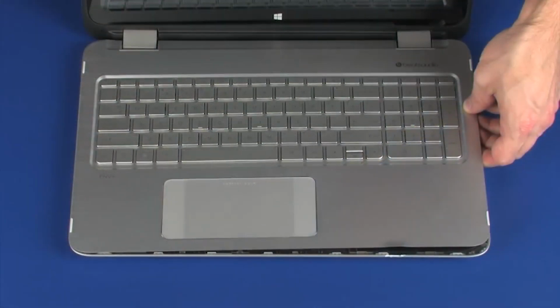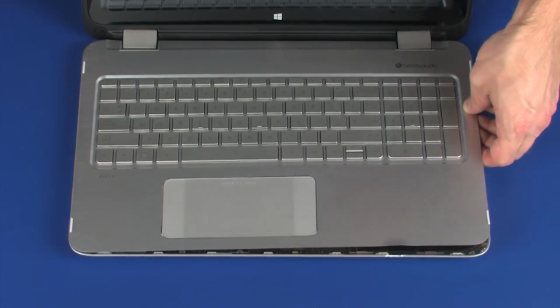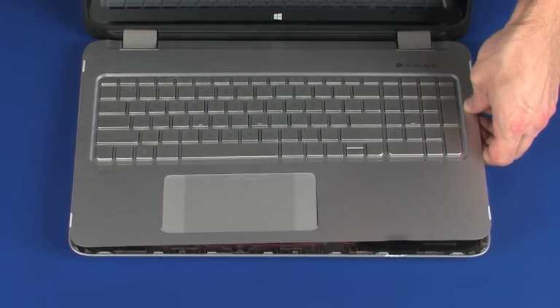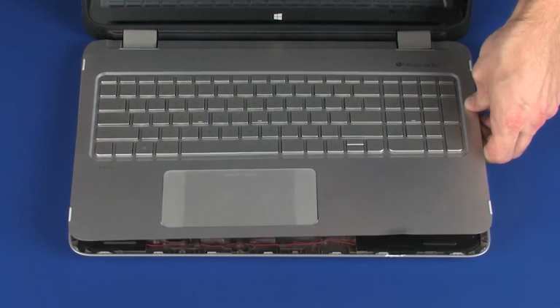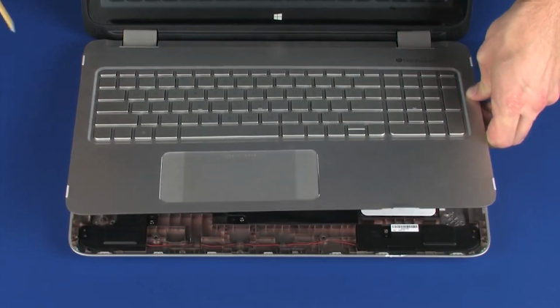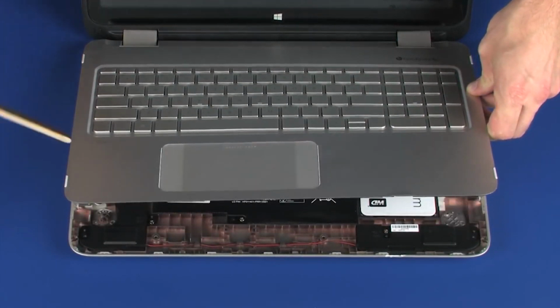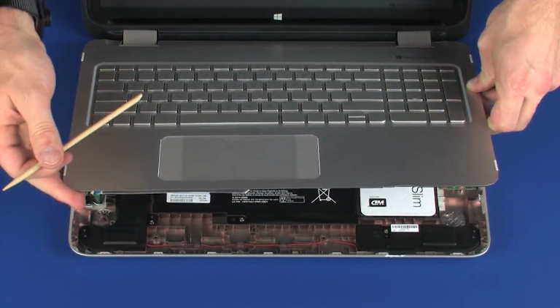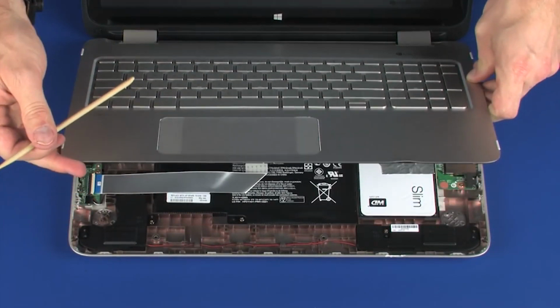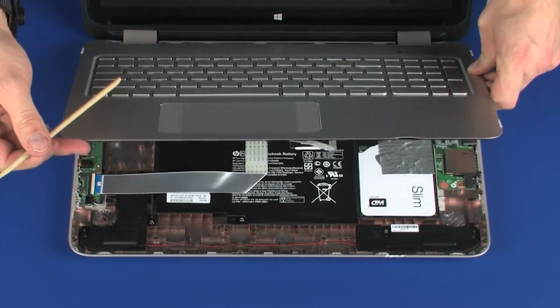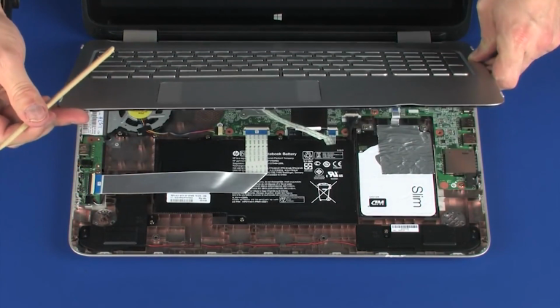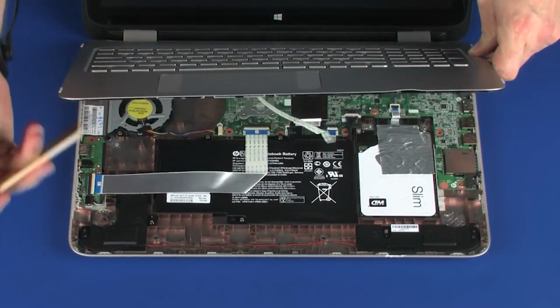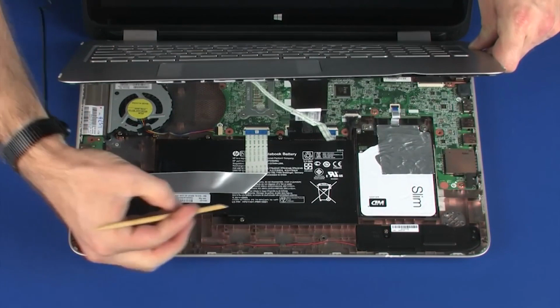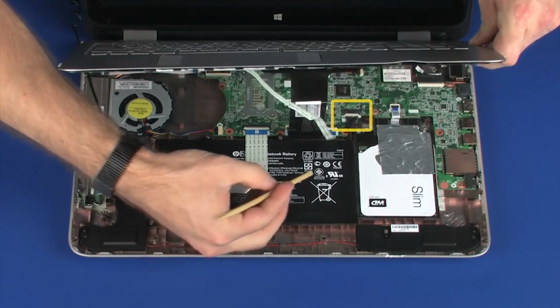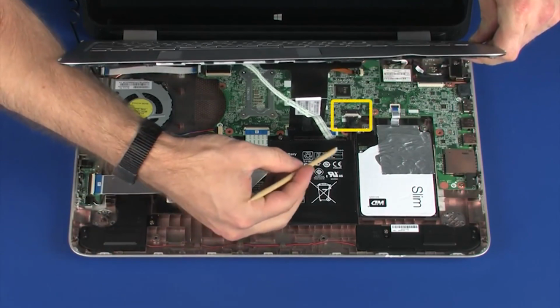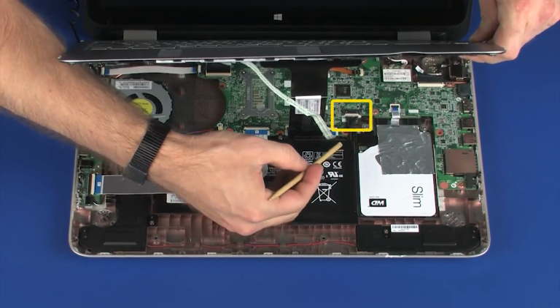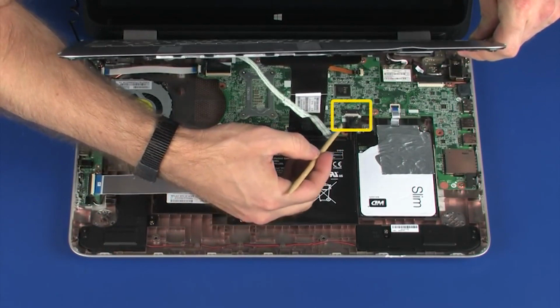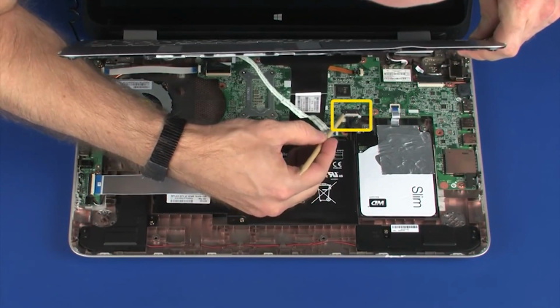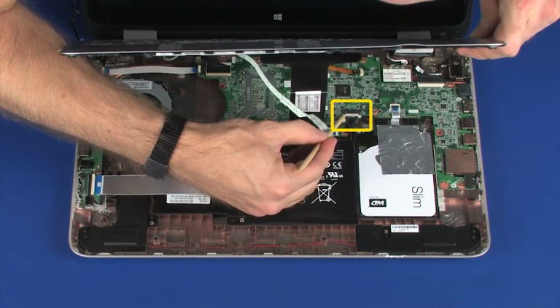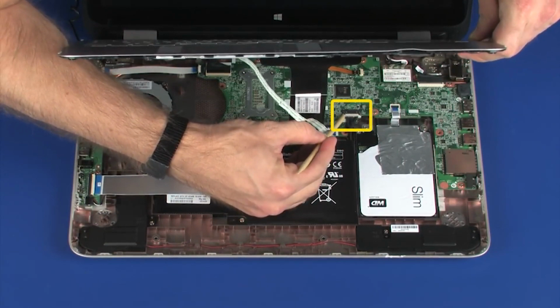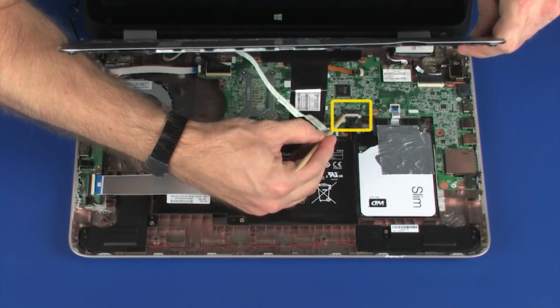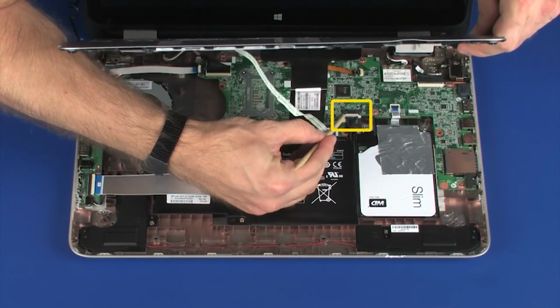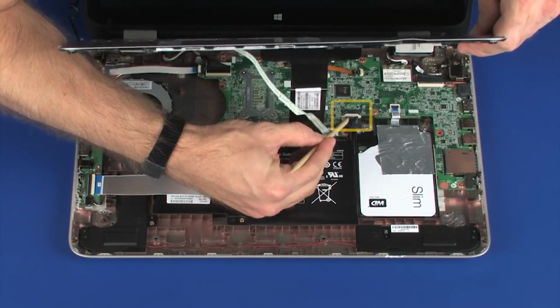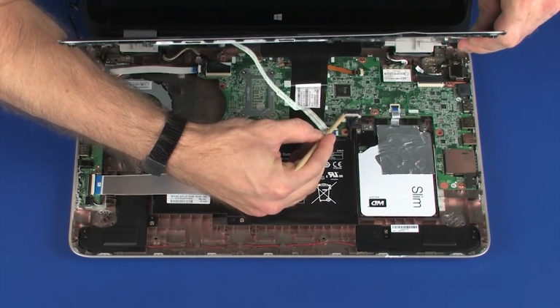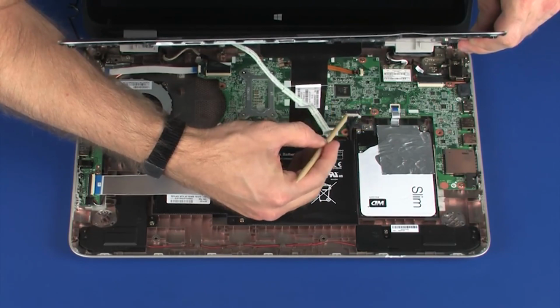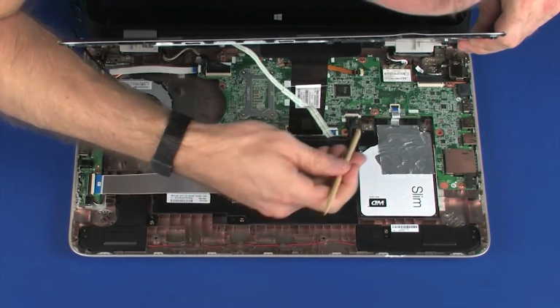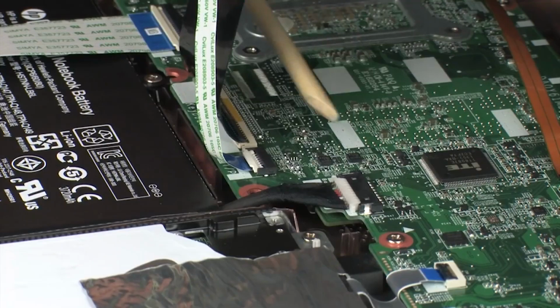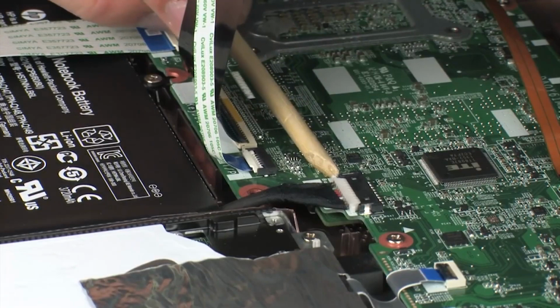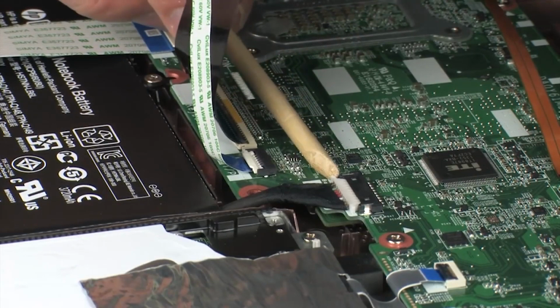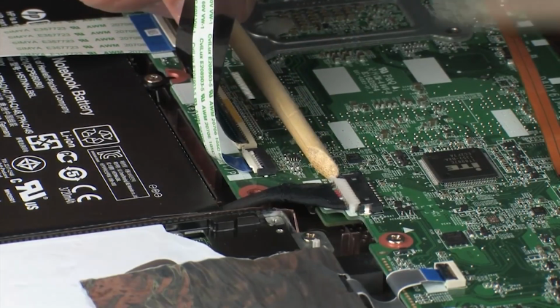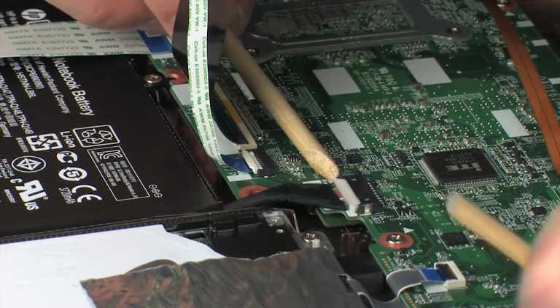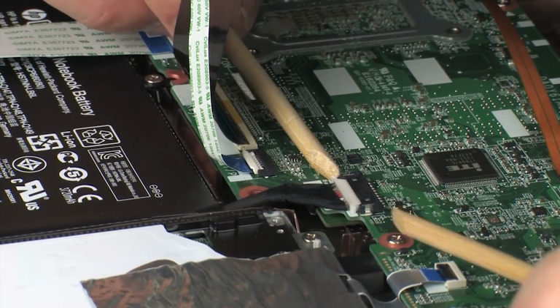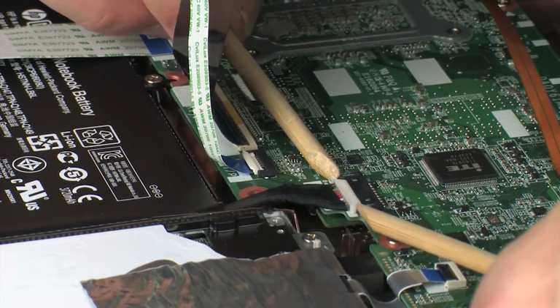Lift the front edge of the top cover until you have access to the battery connector on the system board. Disconnect the battery cable from its connector on the system board.